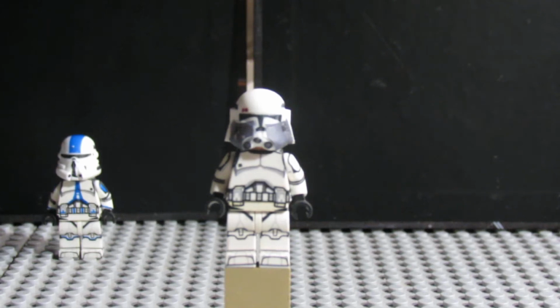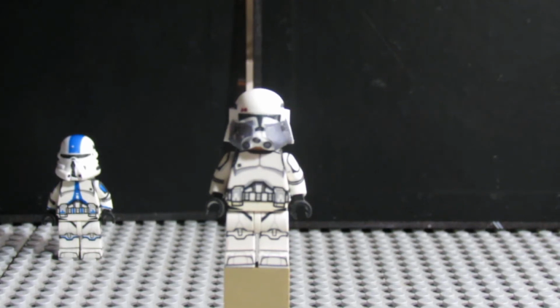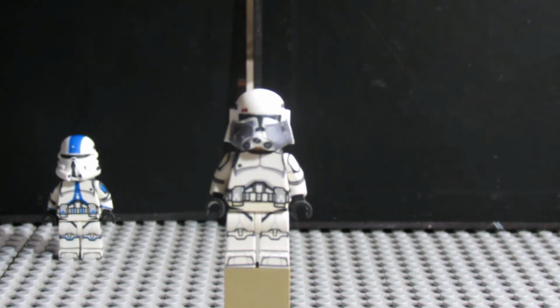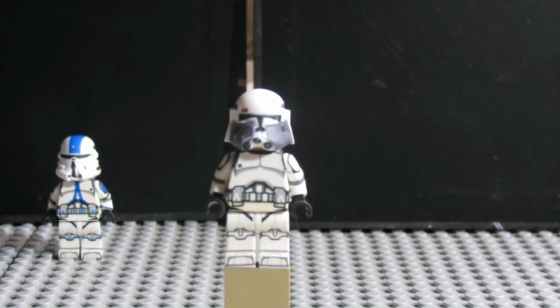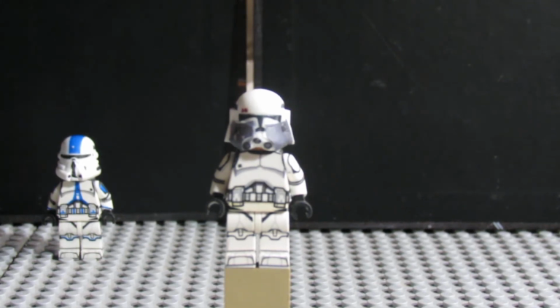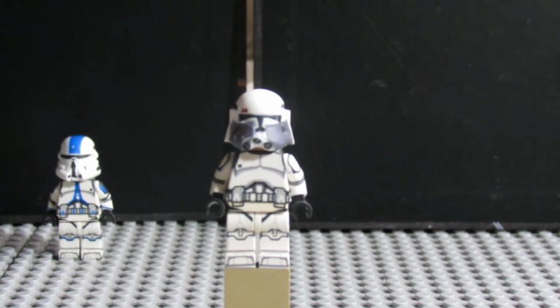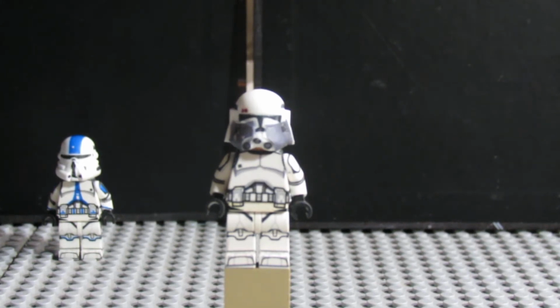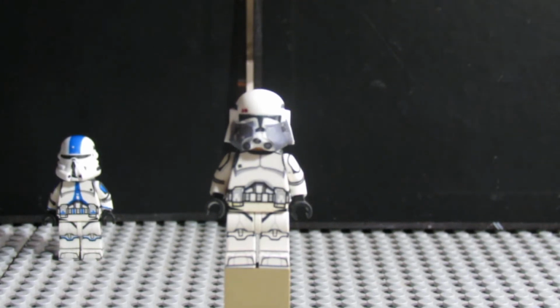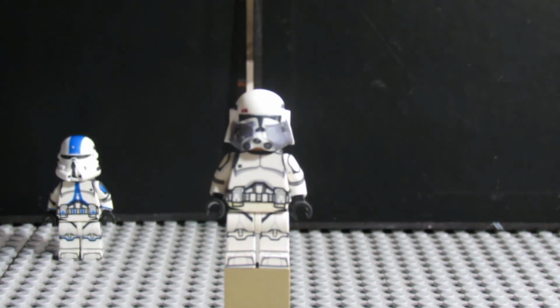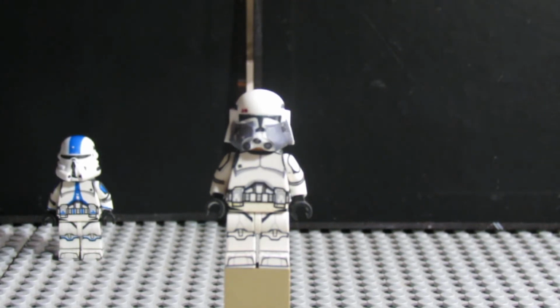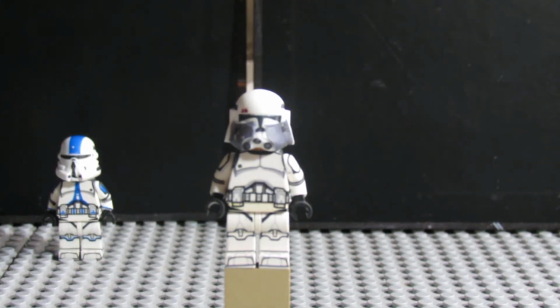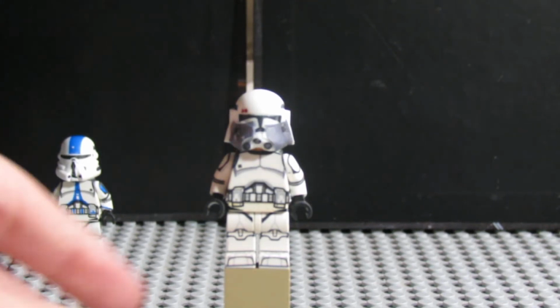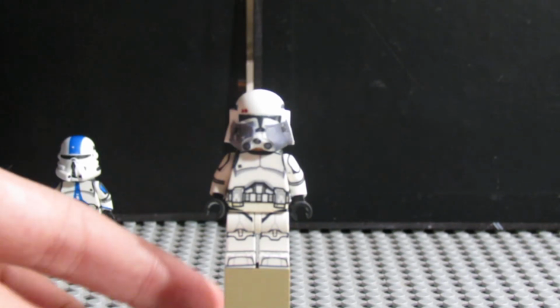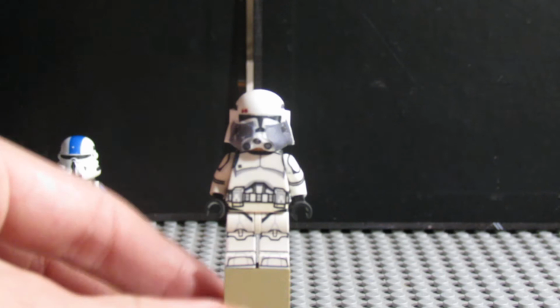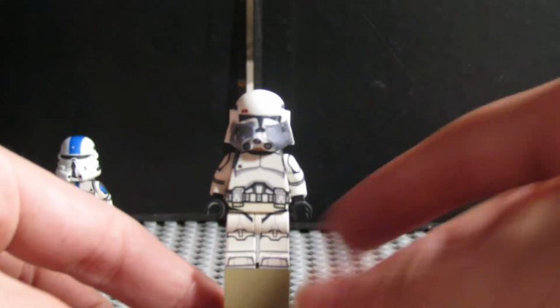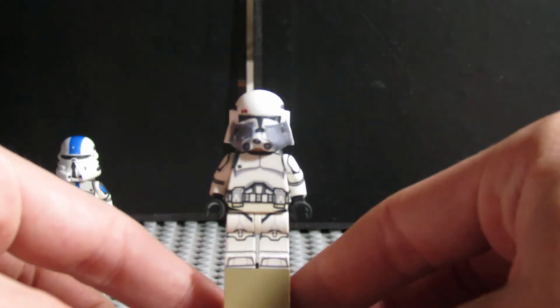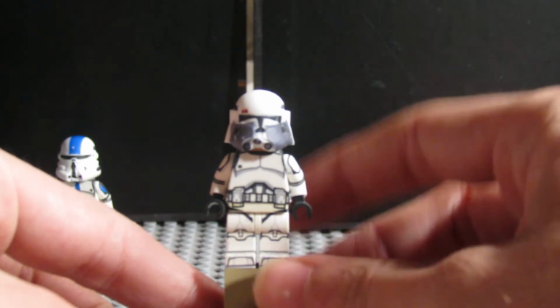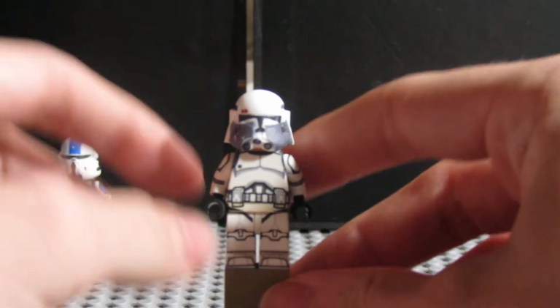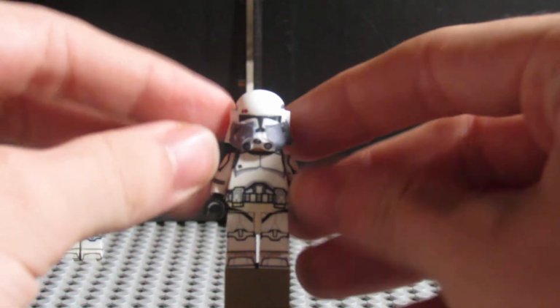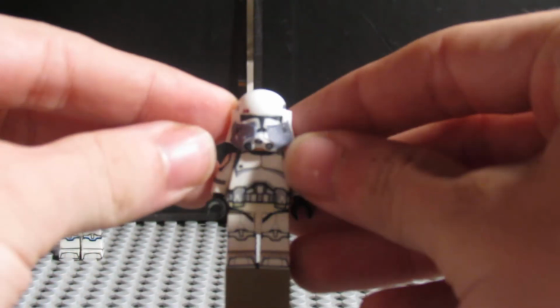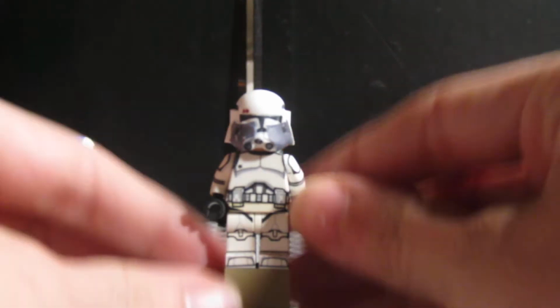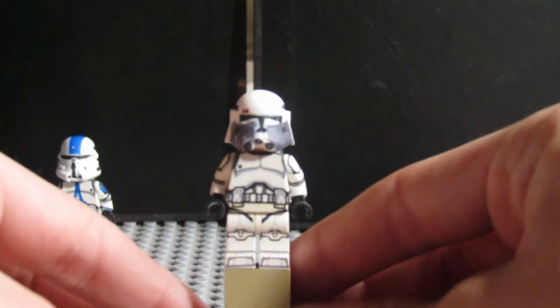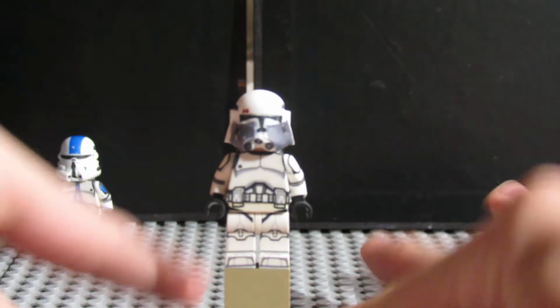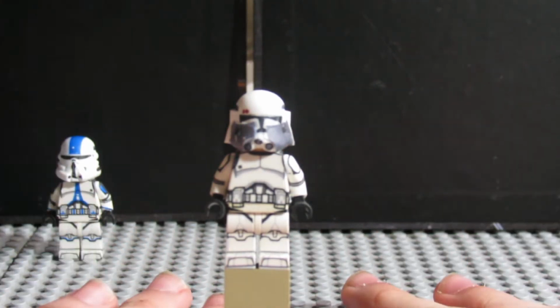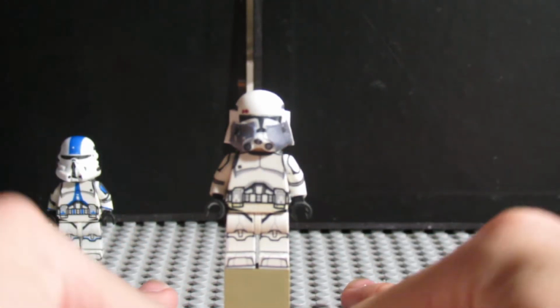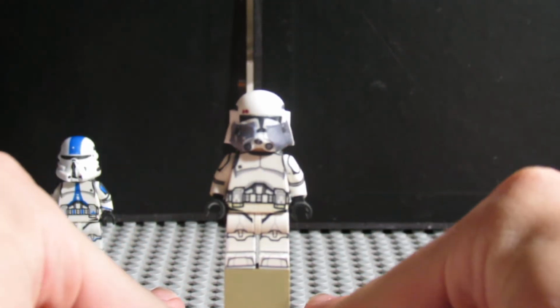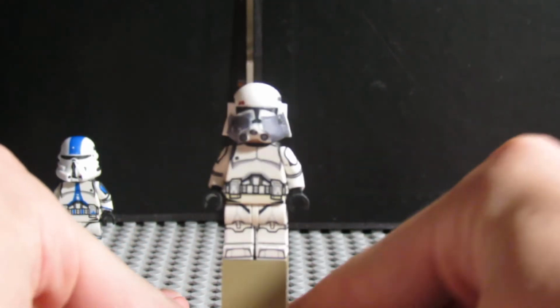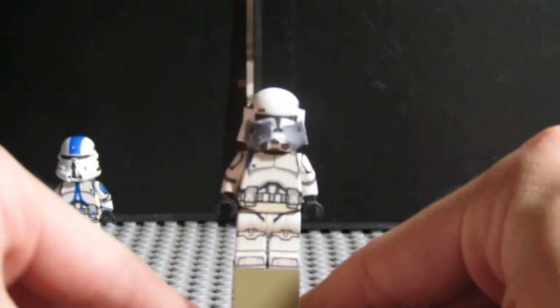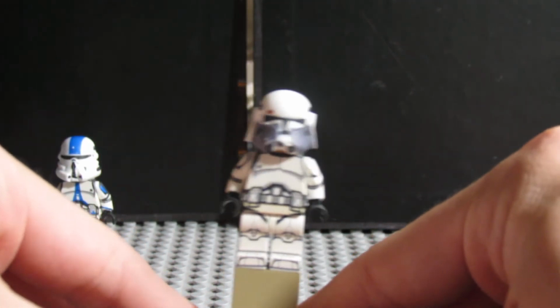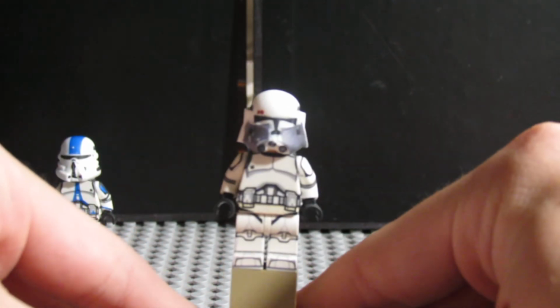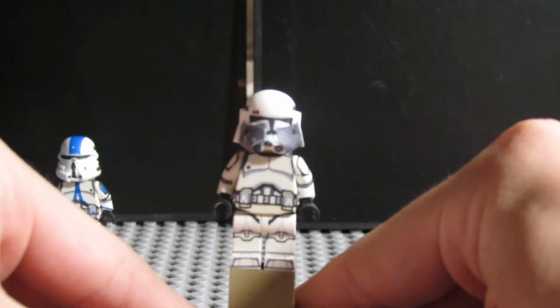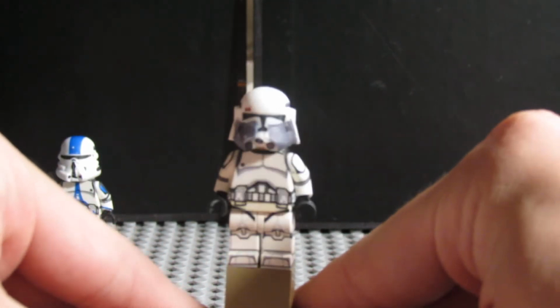Ladies and gentlemen, welcome back to another AV Figures review. Today we have a Commander Bacara to review.